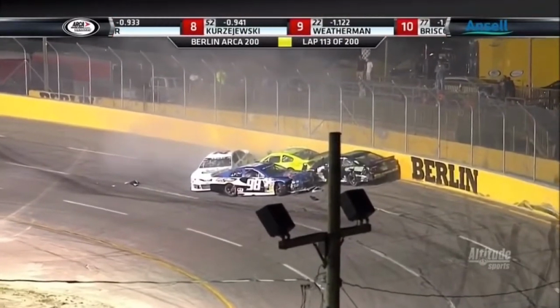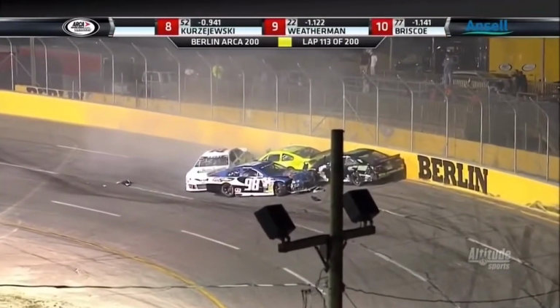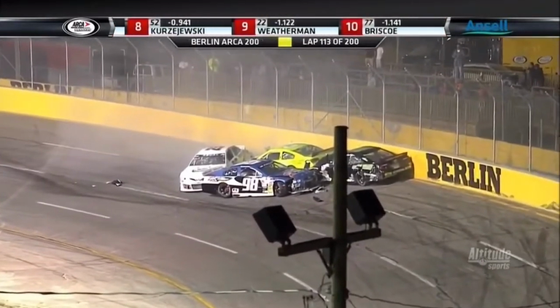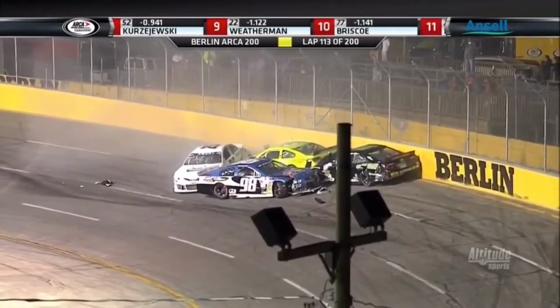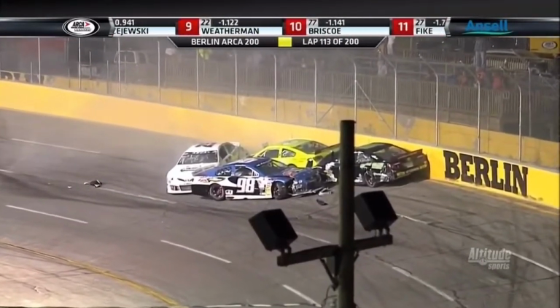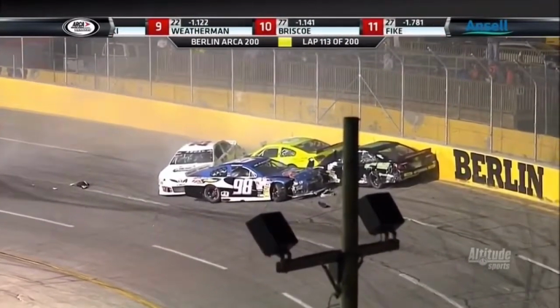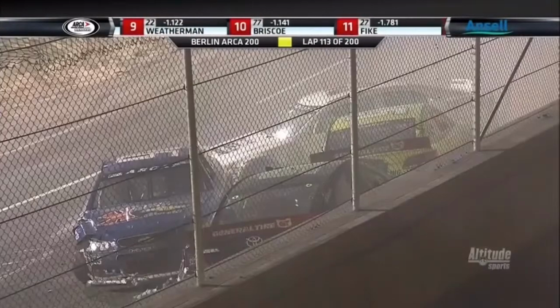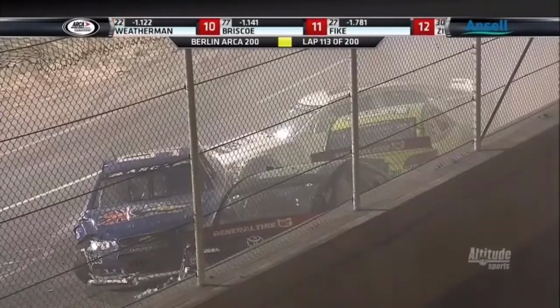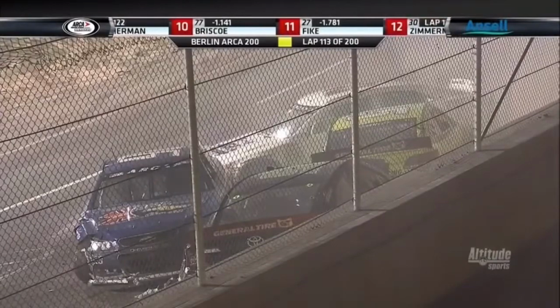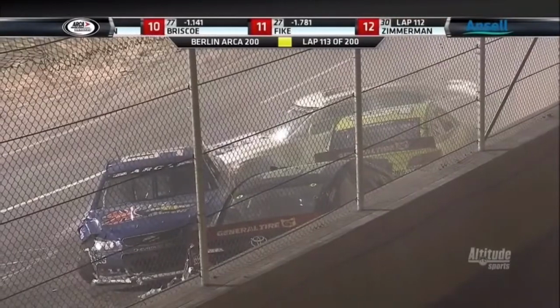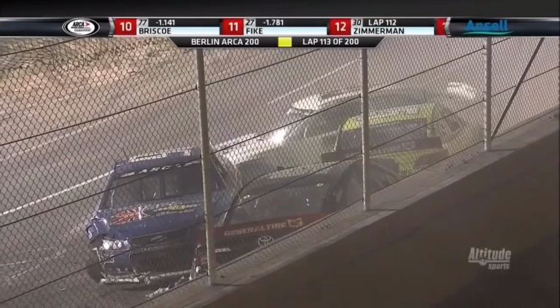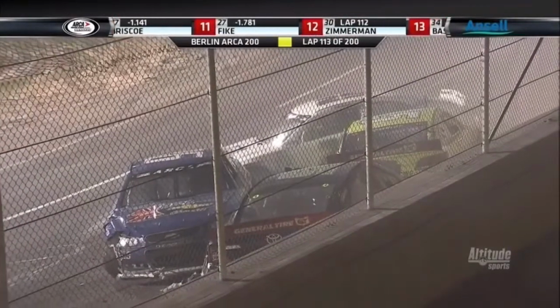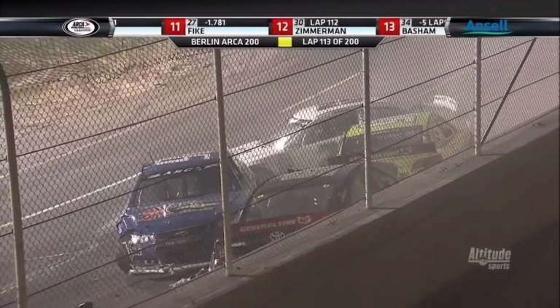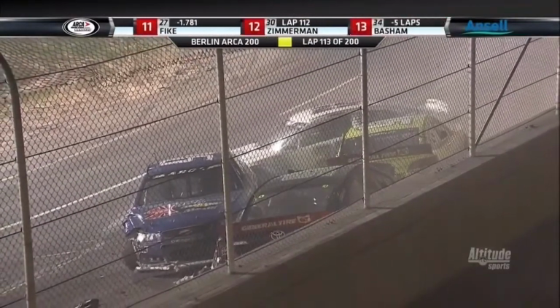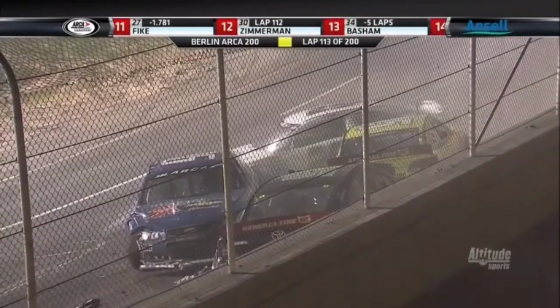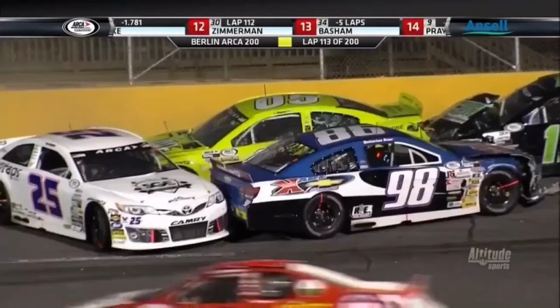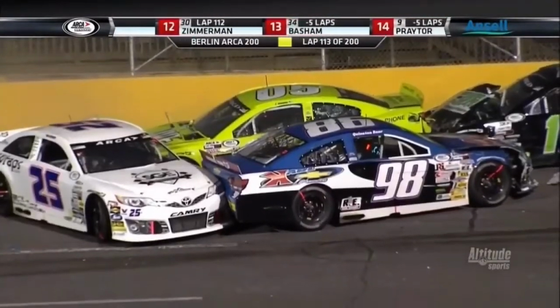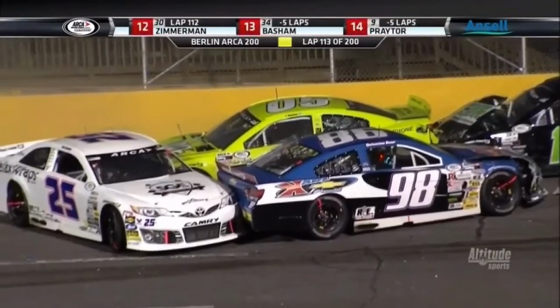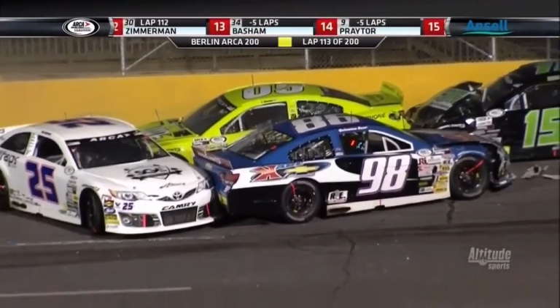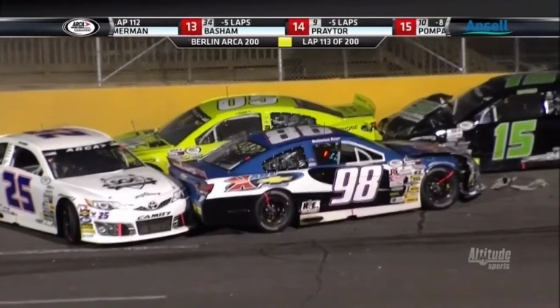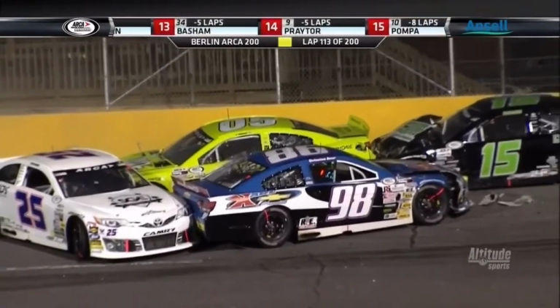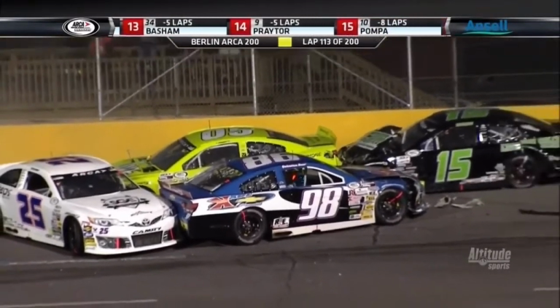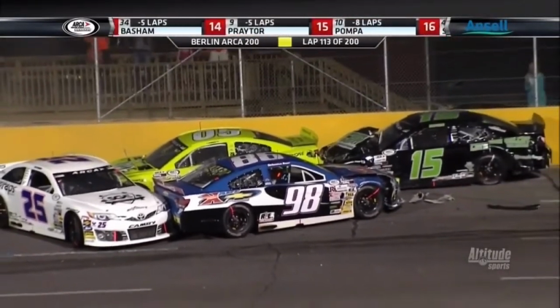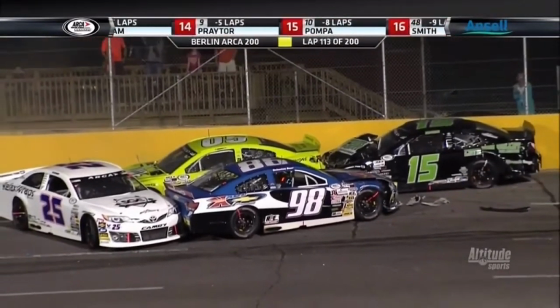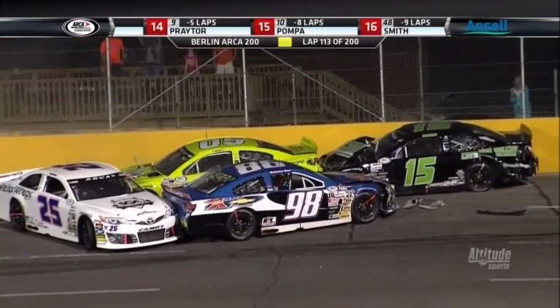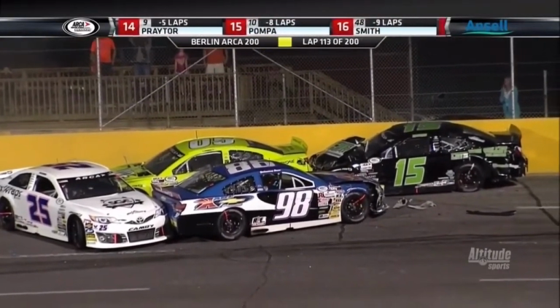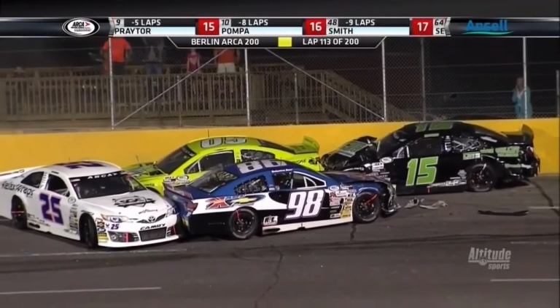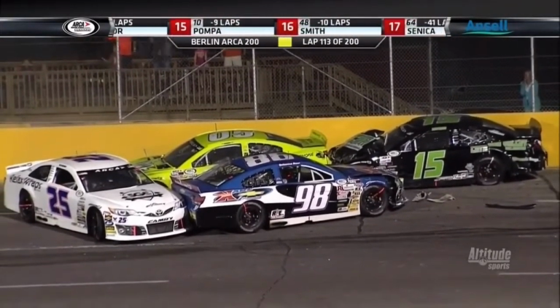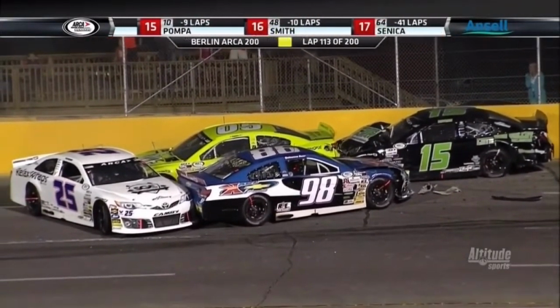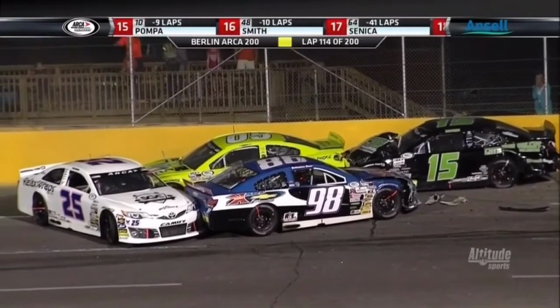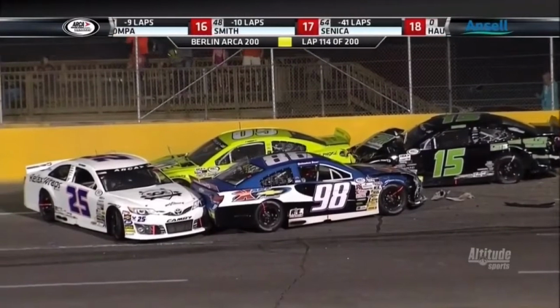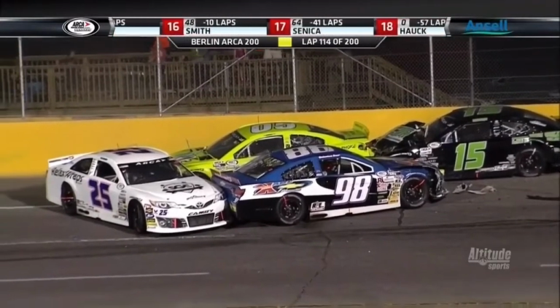Five cars are involved in total, all cars on the lead lap. That's how quickly things can change here at Berlin Raceway. Did Hessard have a right rear tire that went down? I can't tell, but it's really odd that he just spun through the center of that corner, not completely even up through the gears yet.